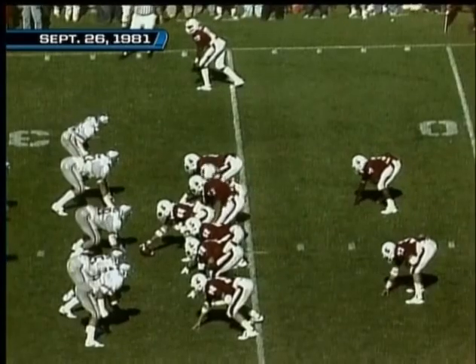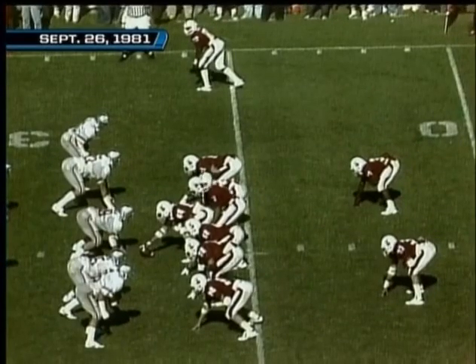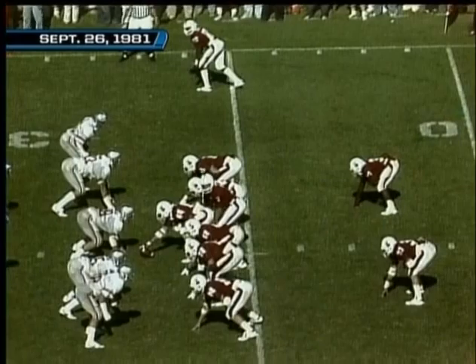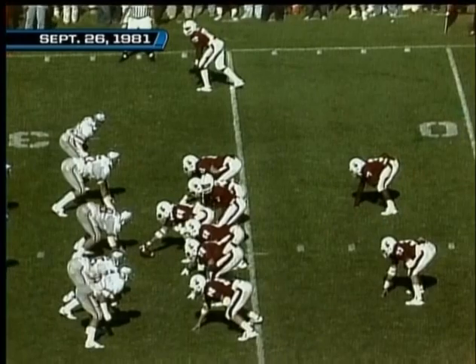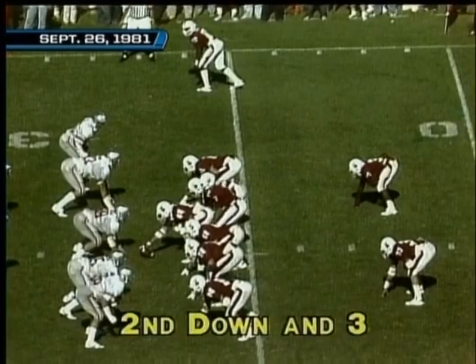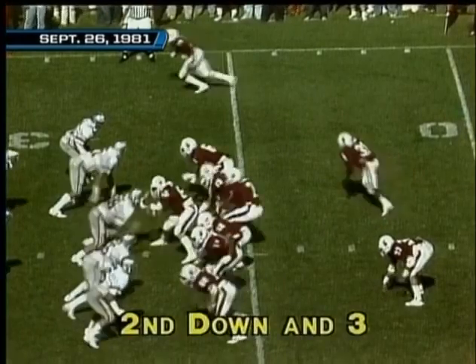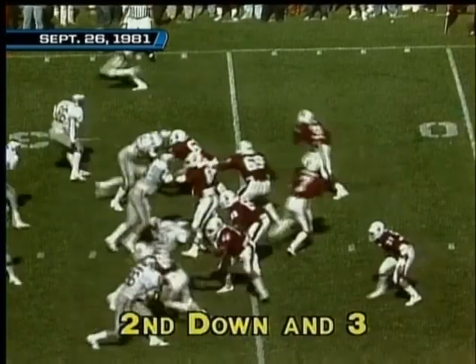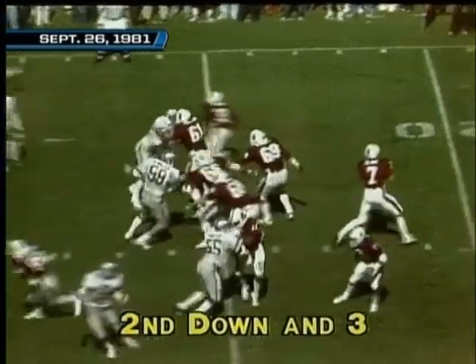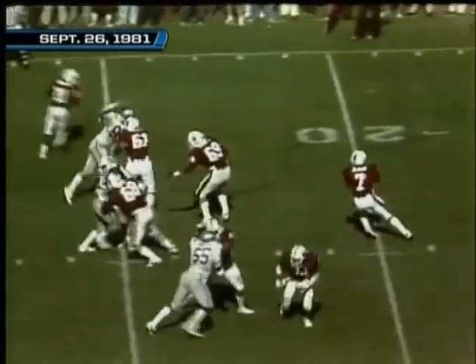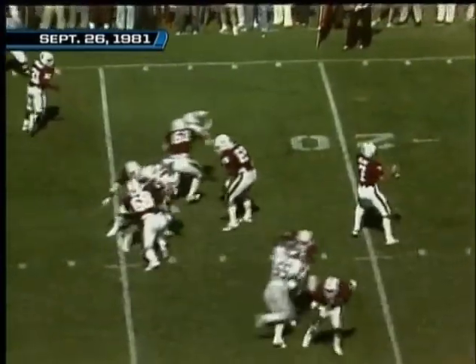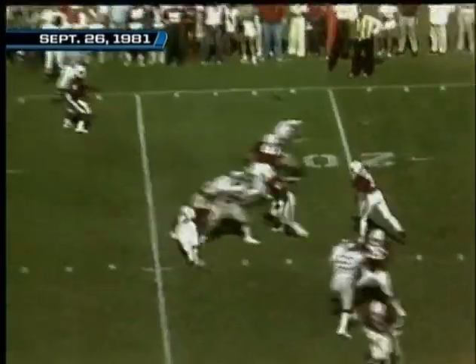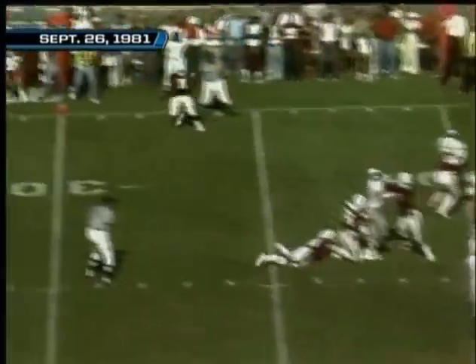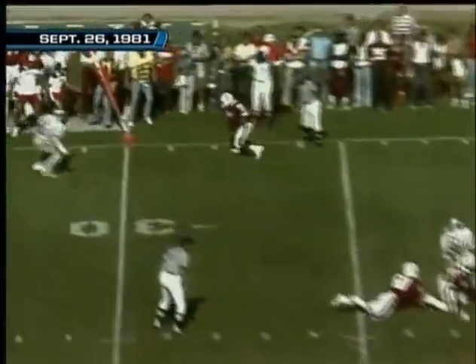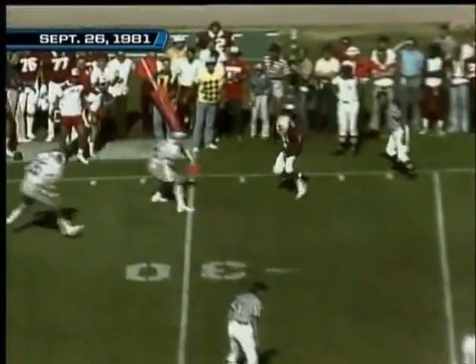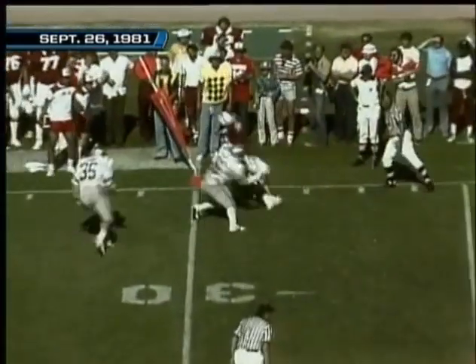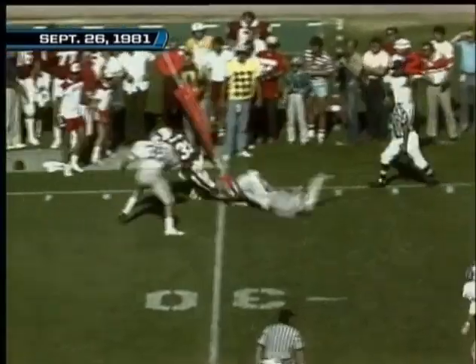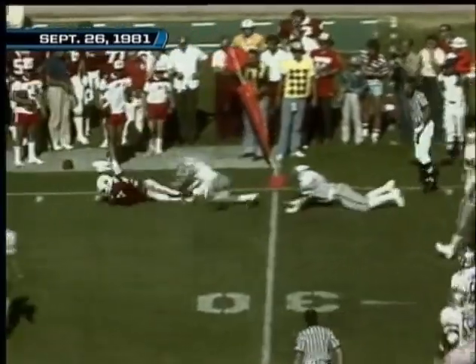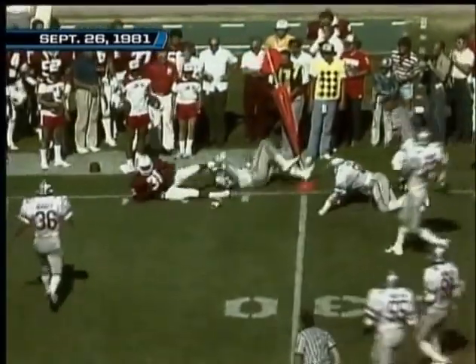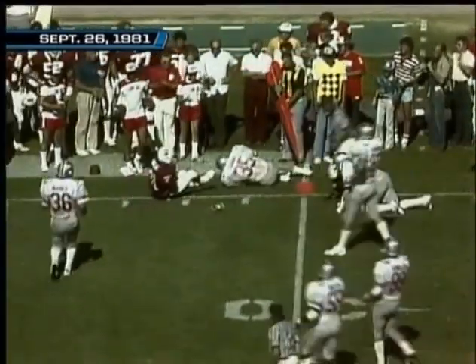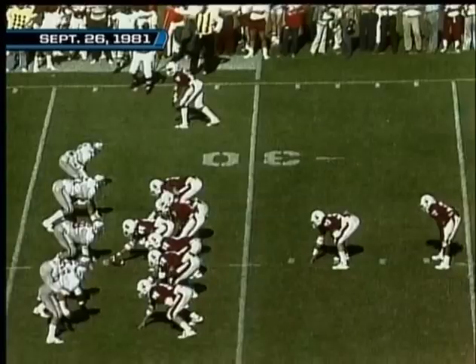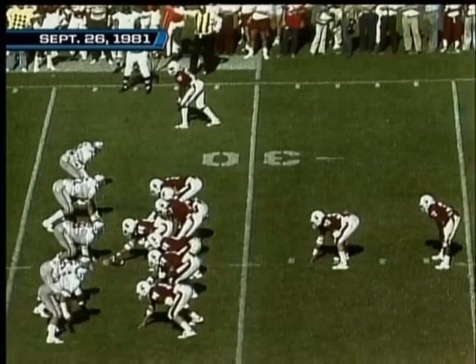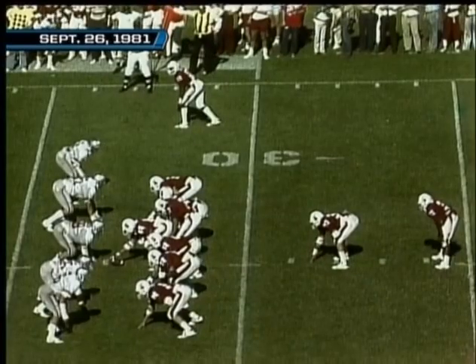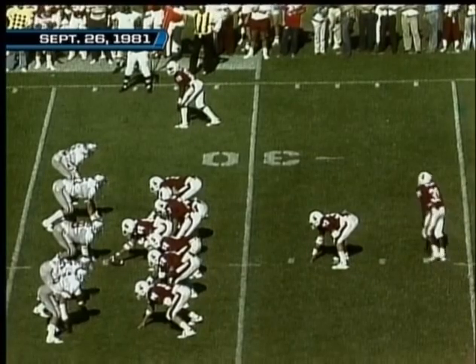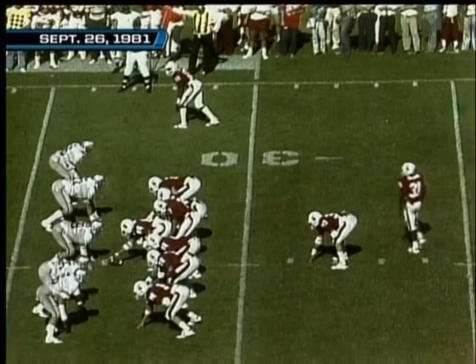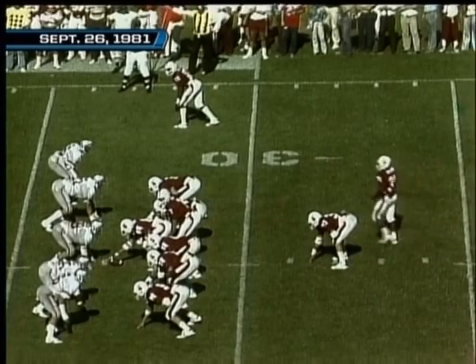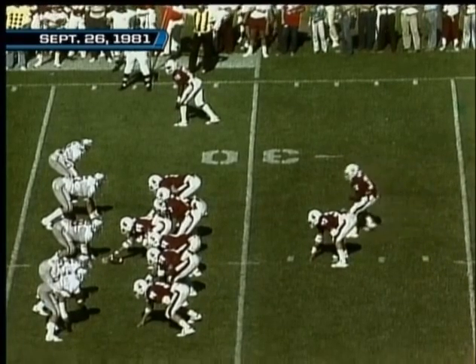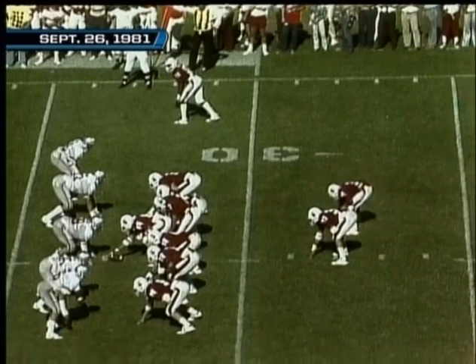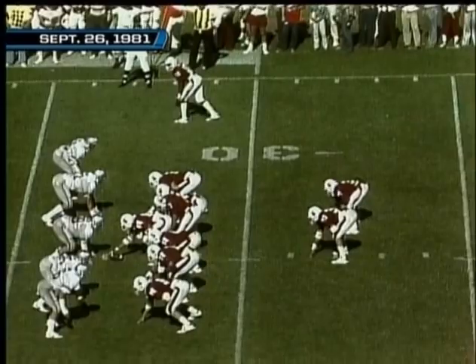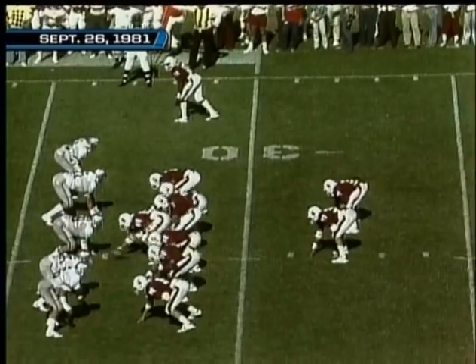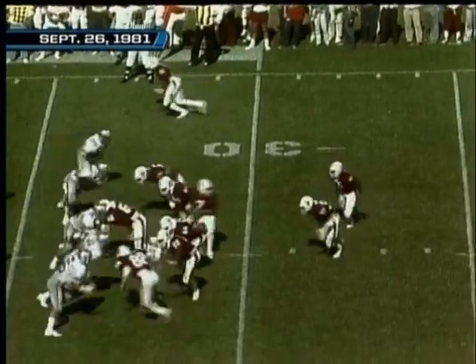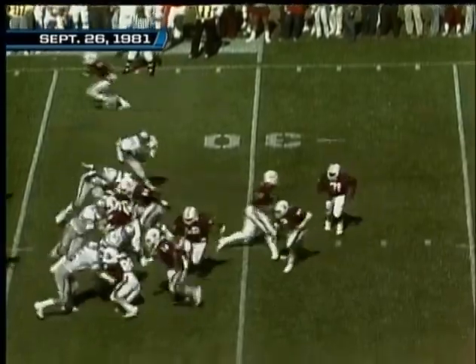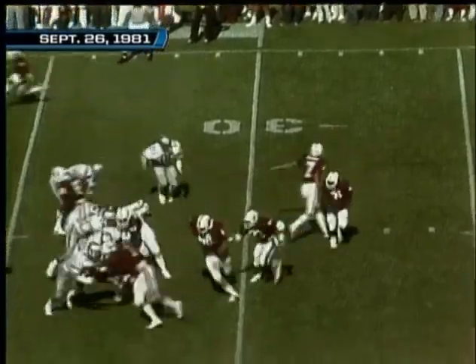Harry wide to the right, Tolliver out to the left — again excellent protection, he hits Nelson, who's got the first down. The score is 17 to 6 in favor of Ohio State over Stanford, the Cardinals.